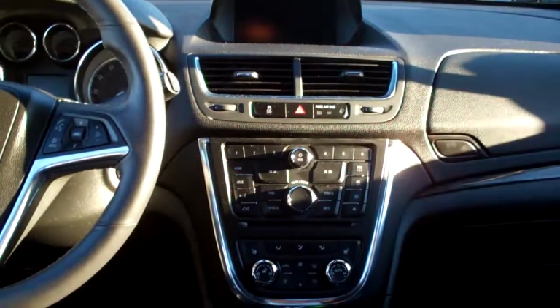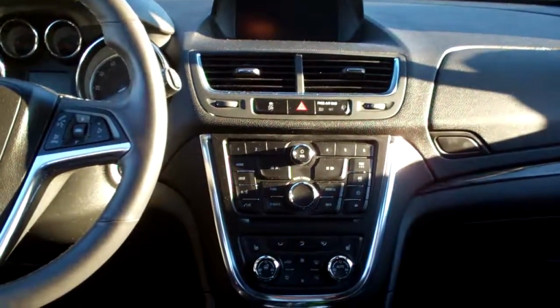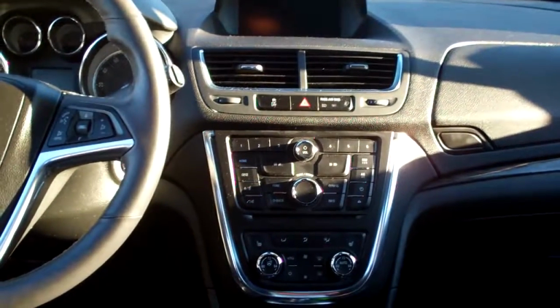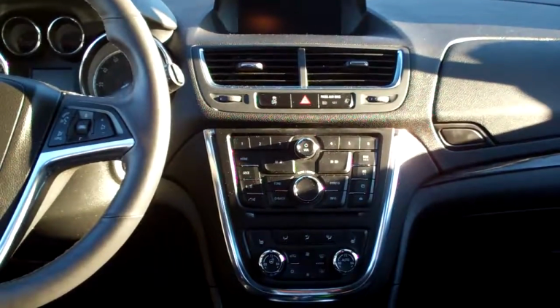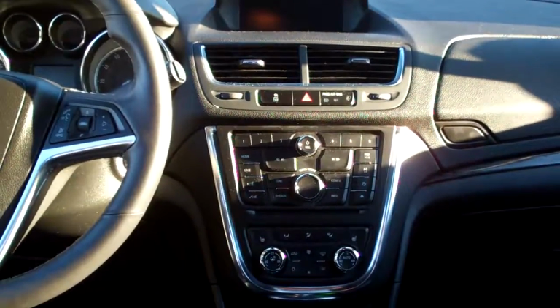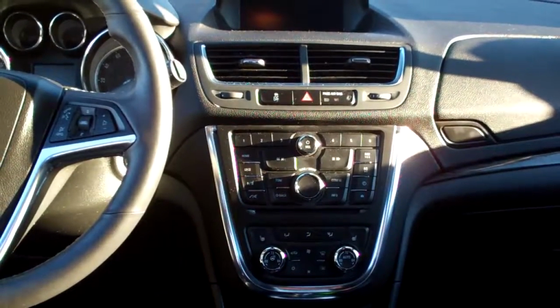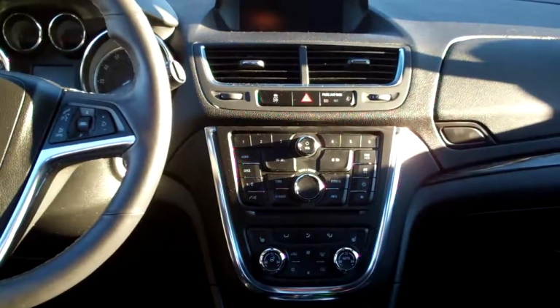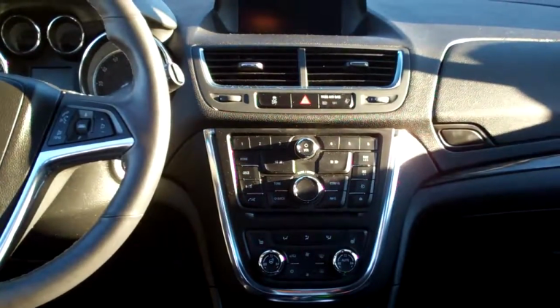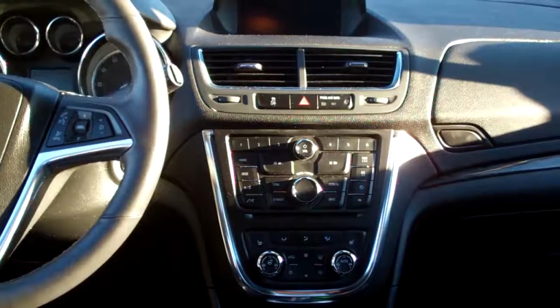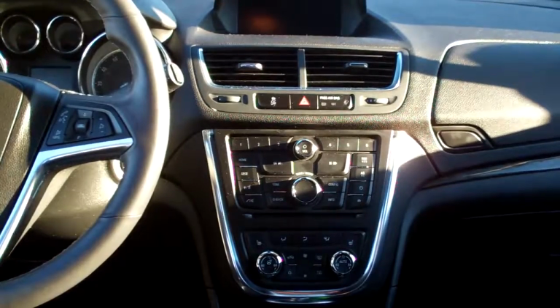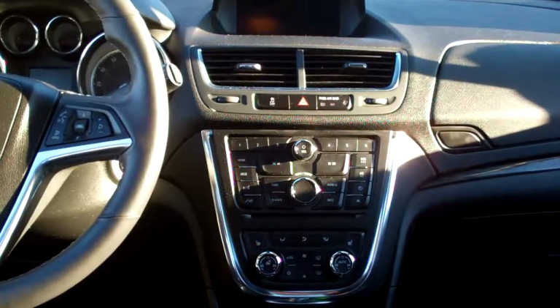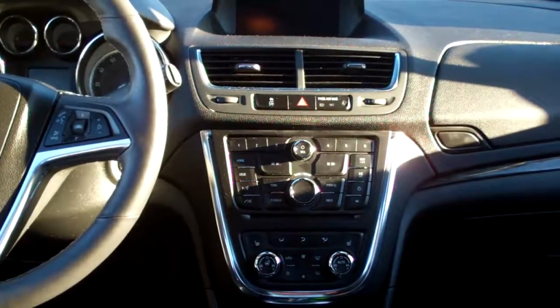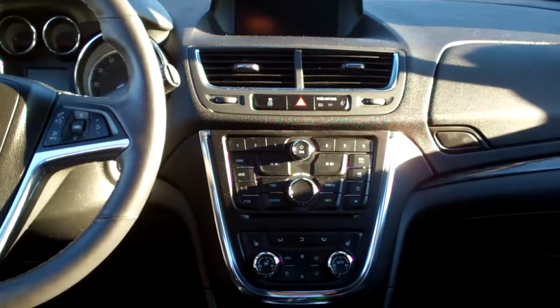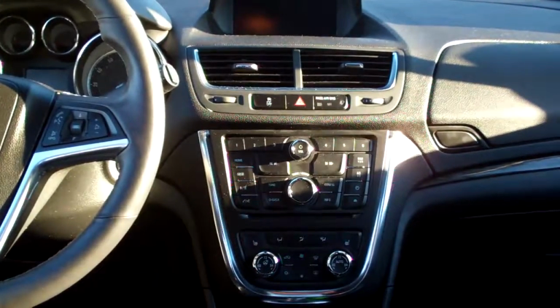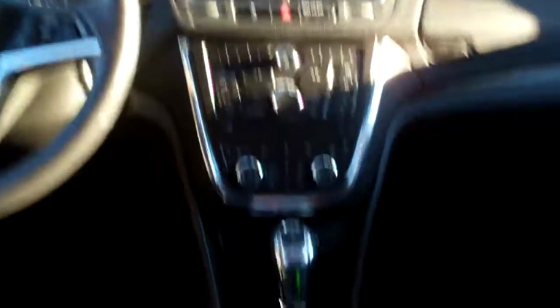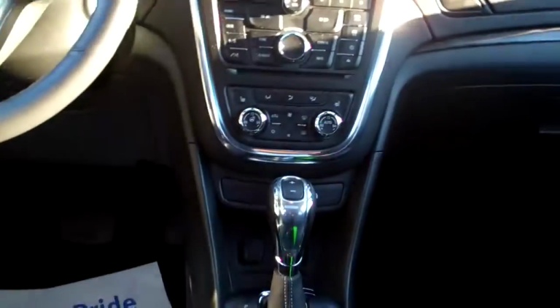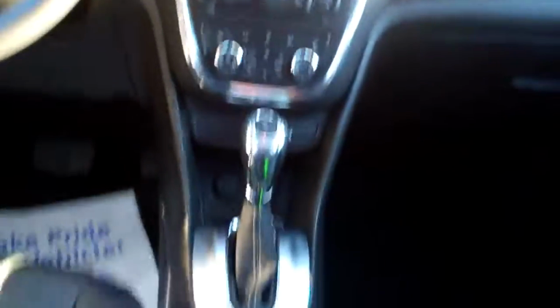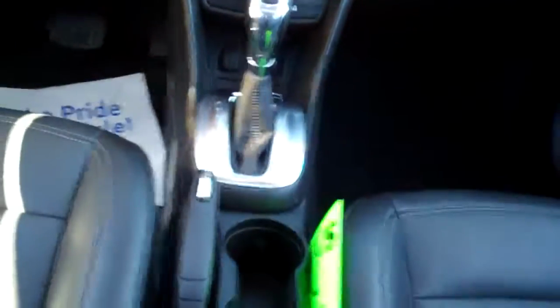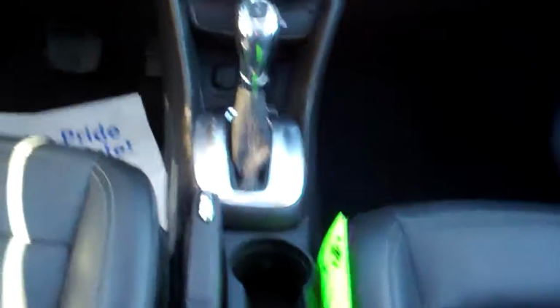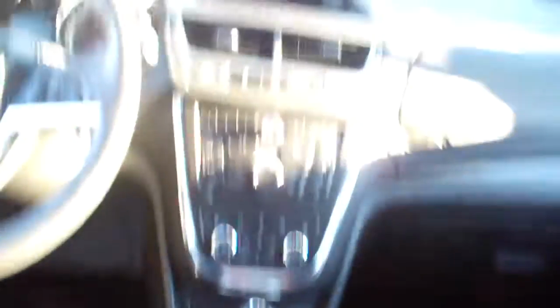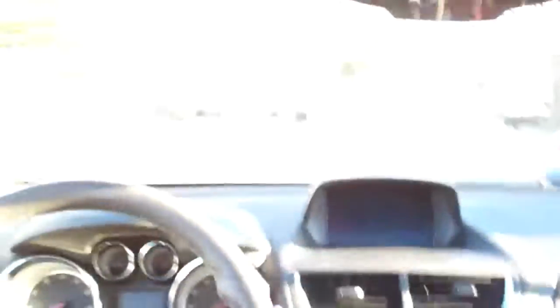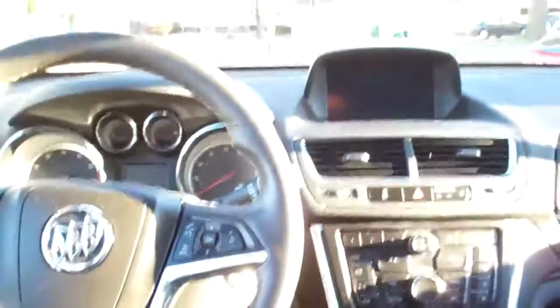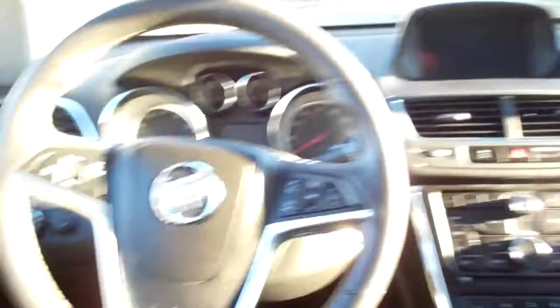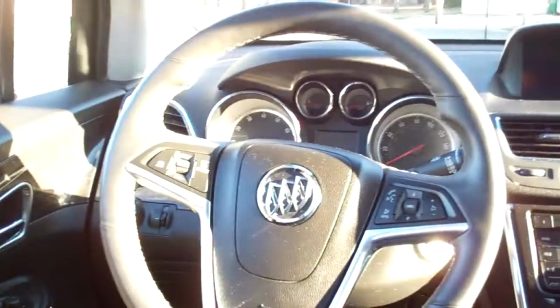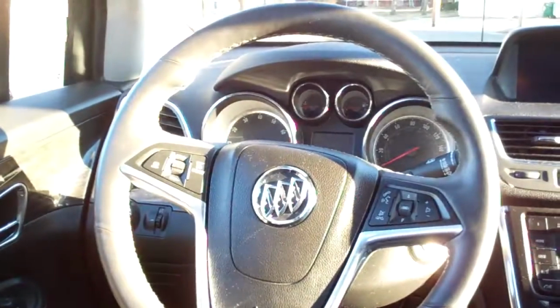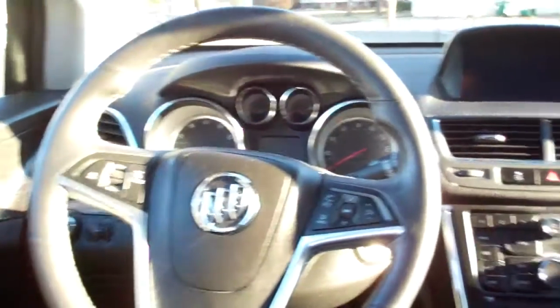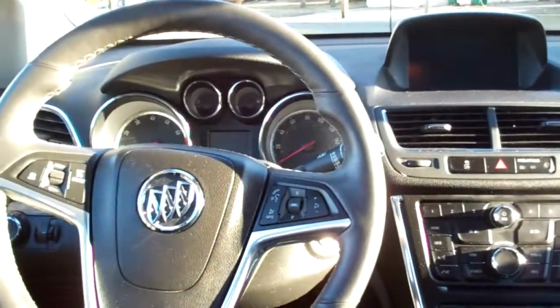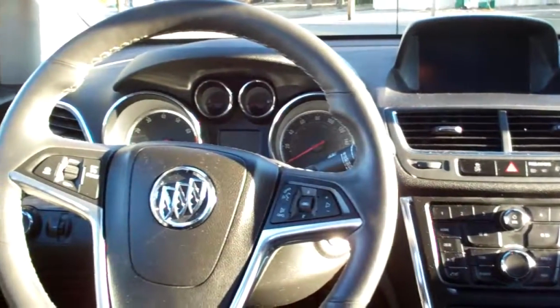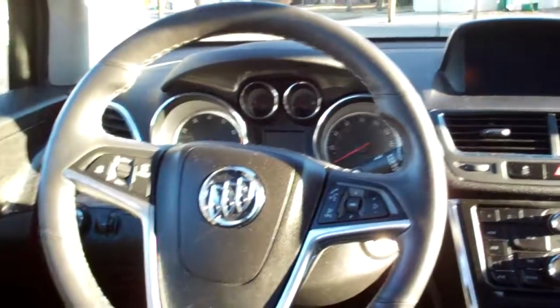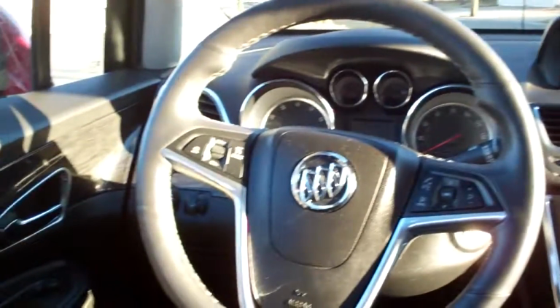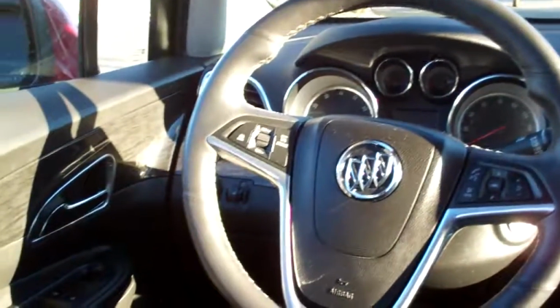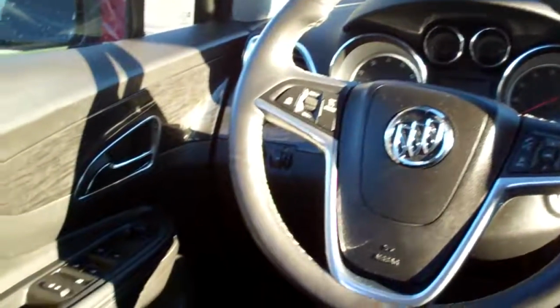You got dual automatic climate control, heated seats, and heated steering wheel. Automatic shift, cup holders, radio and cruise control, along with Bluetooth controls on your steering wheel.